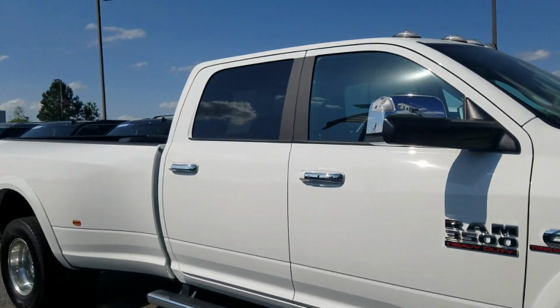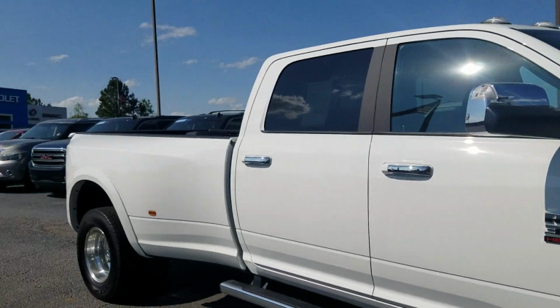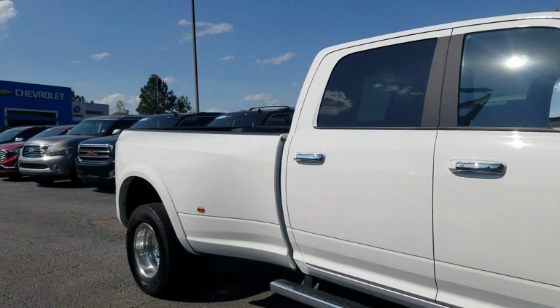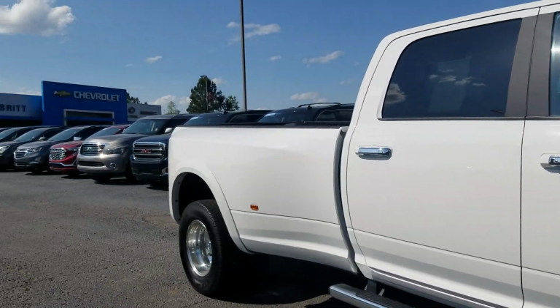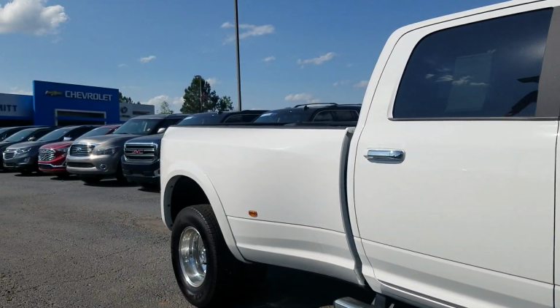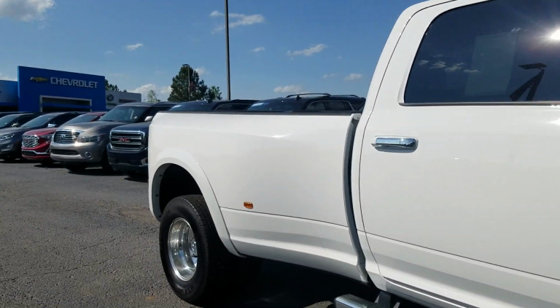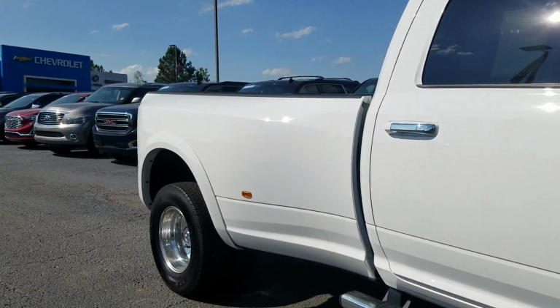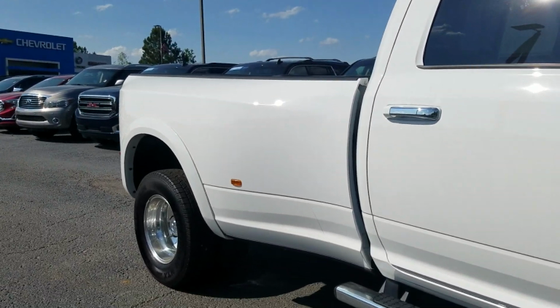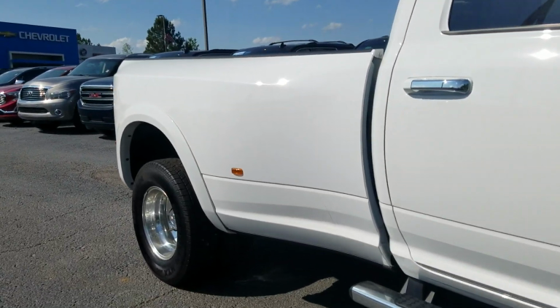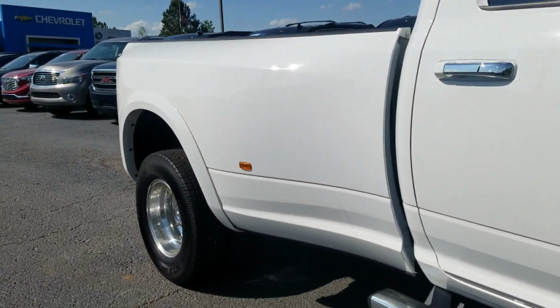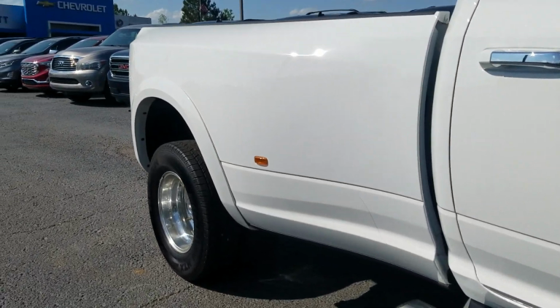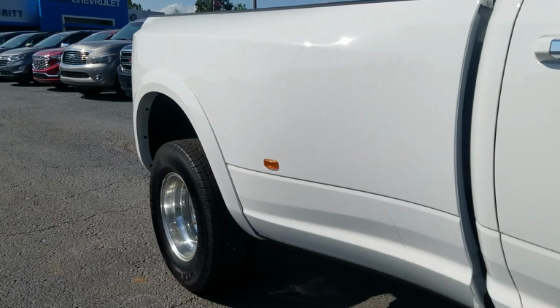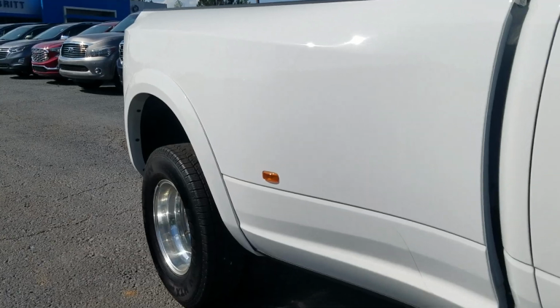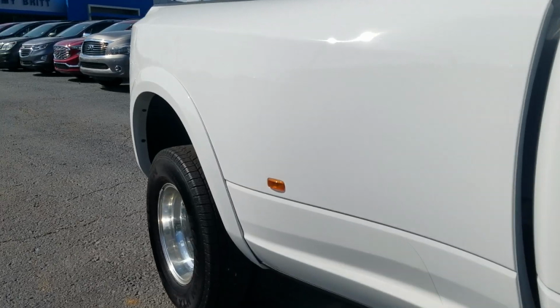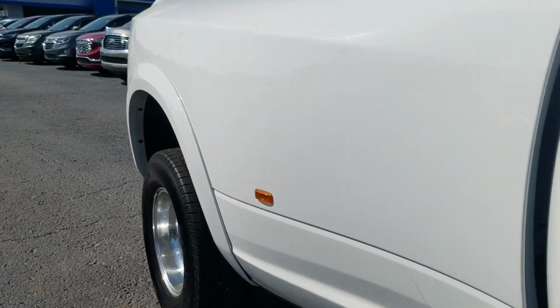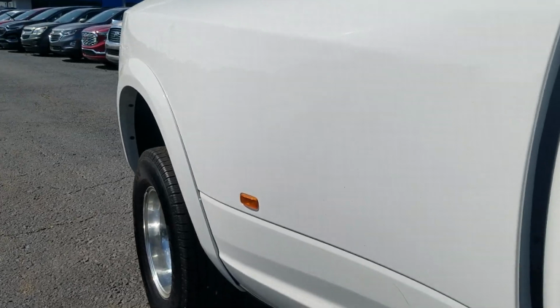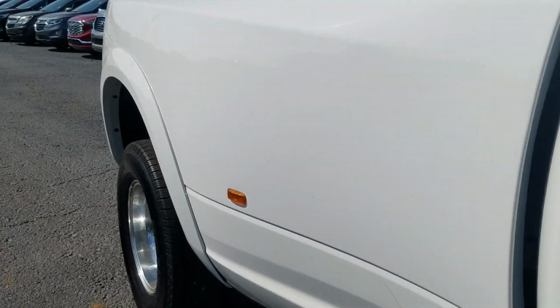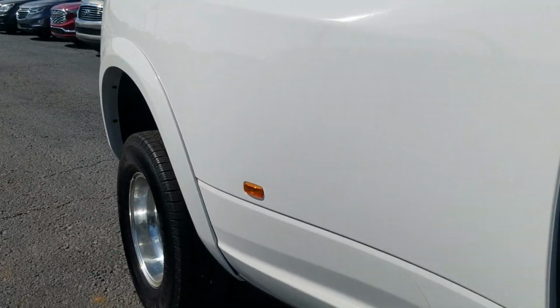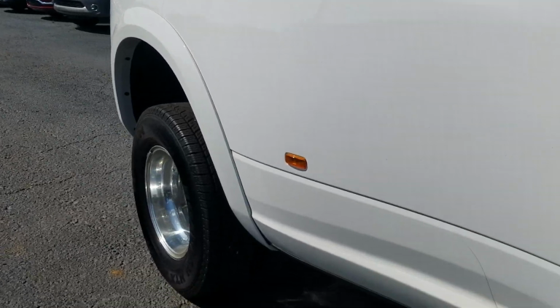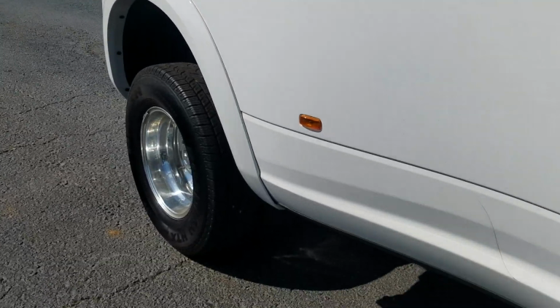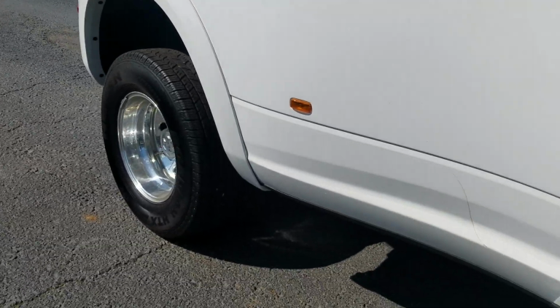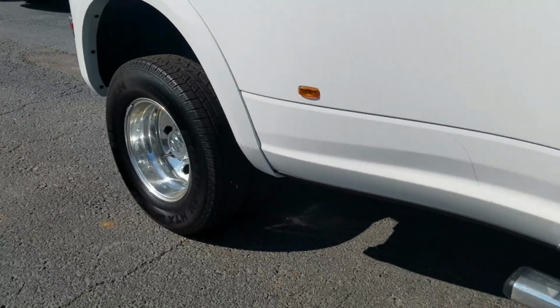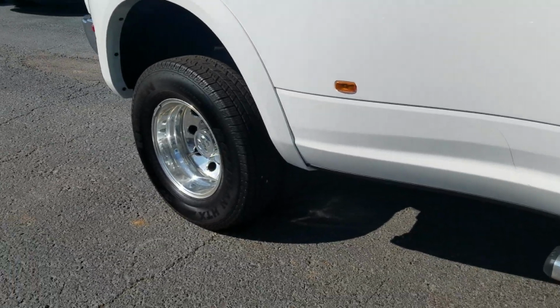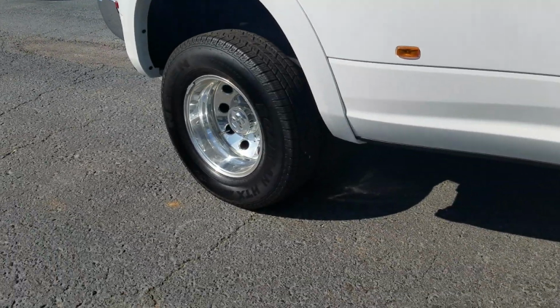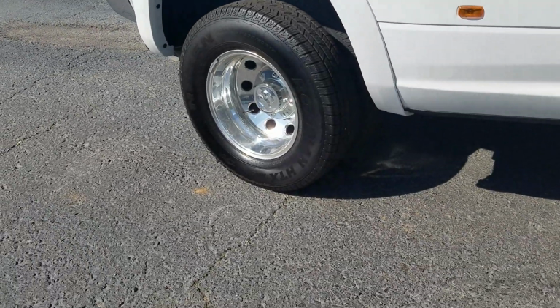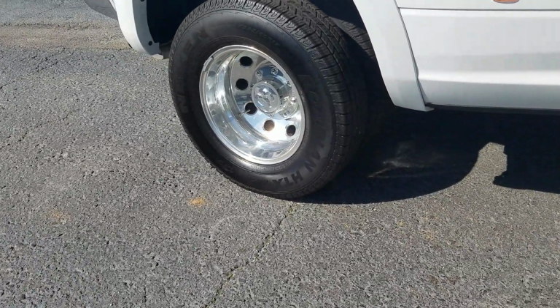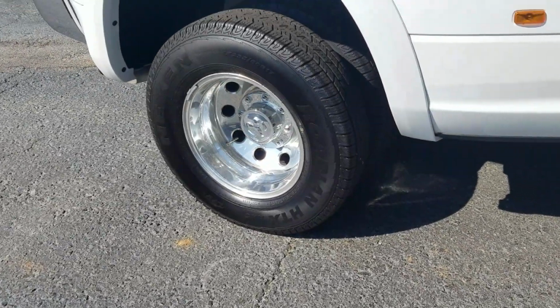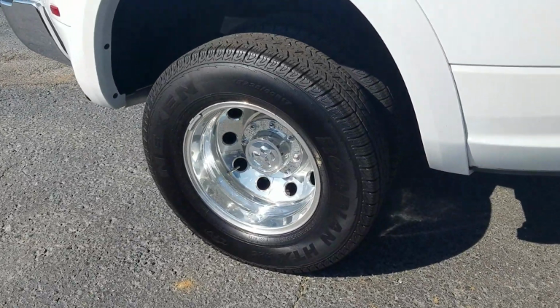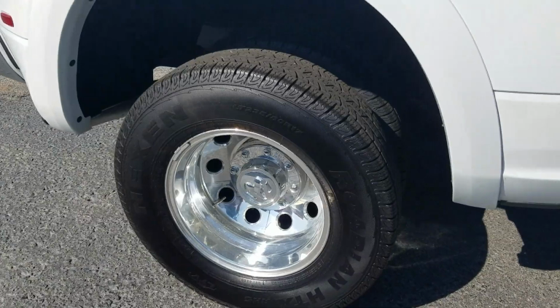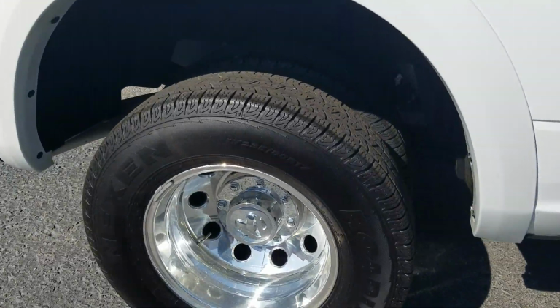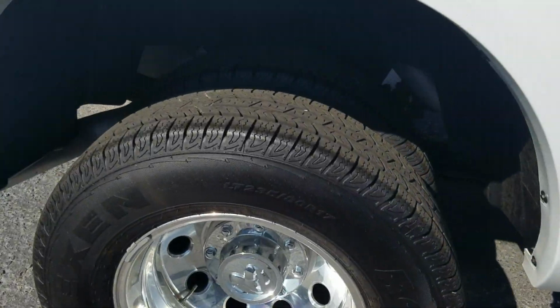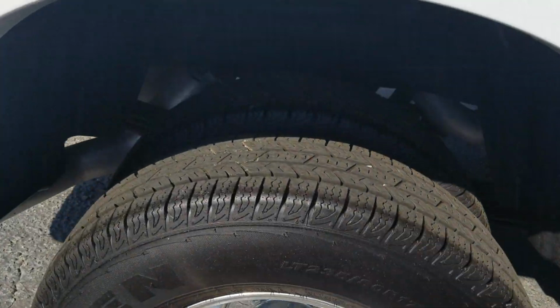It's the only one we've got like it, so I'd suggest you come on down and check it out while it's still here — 2018 model dually.